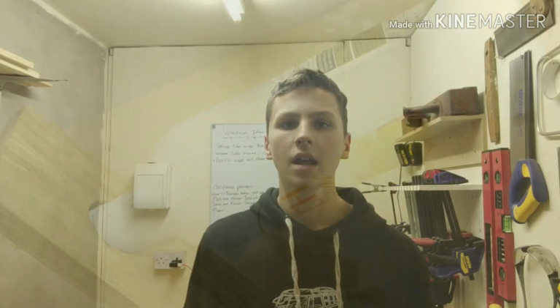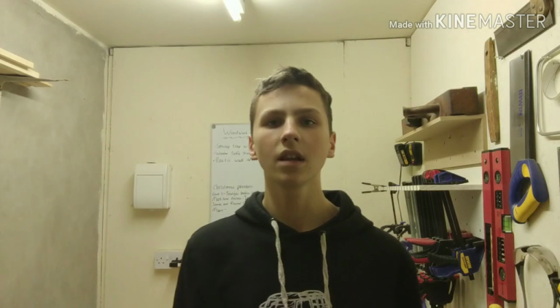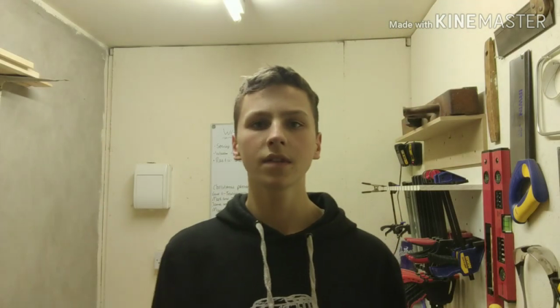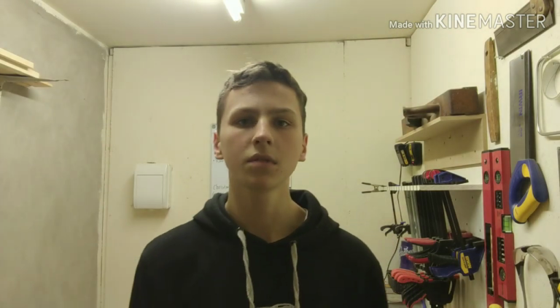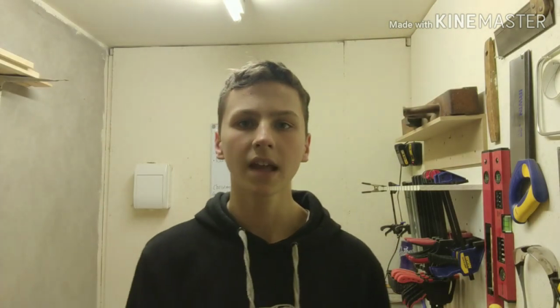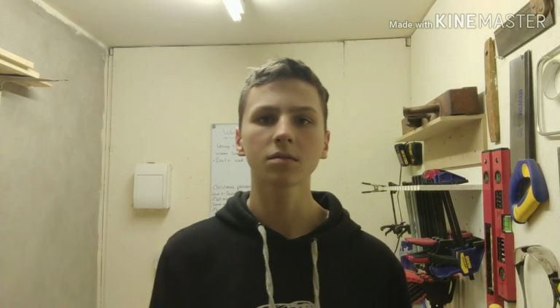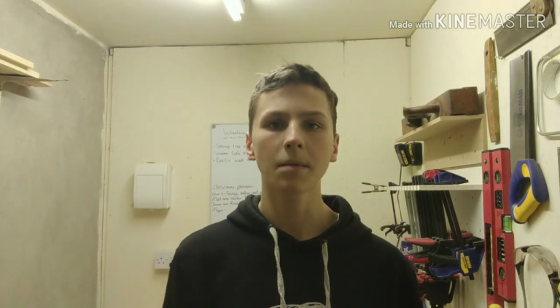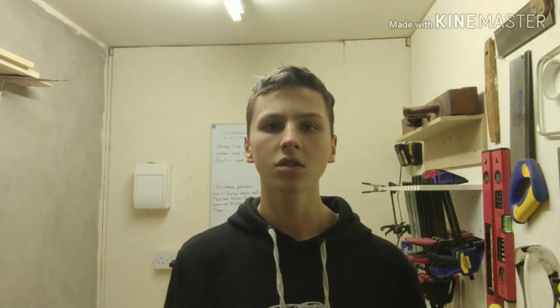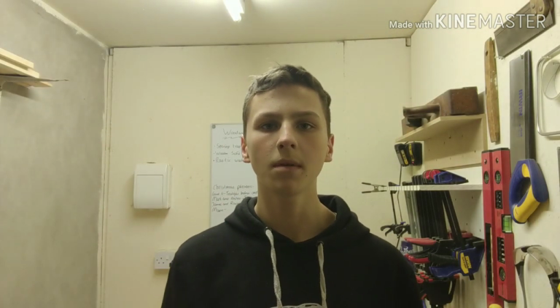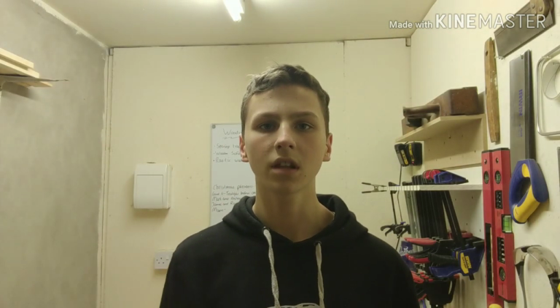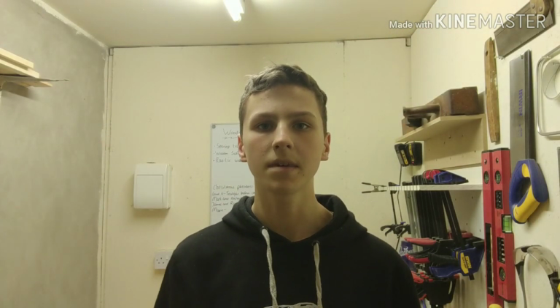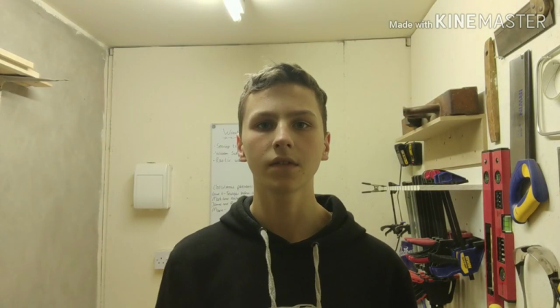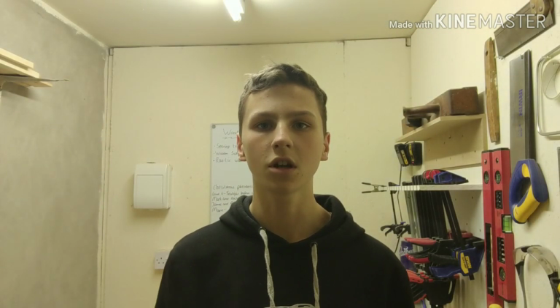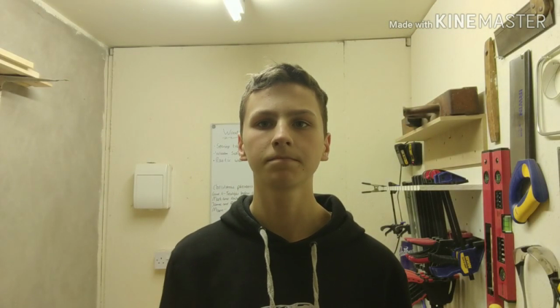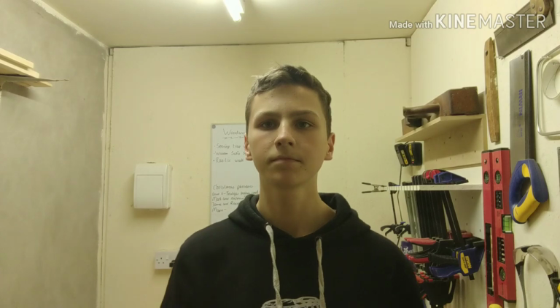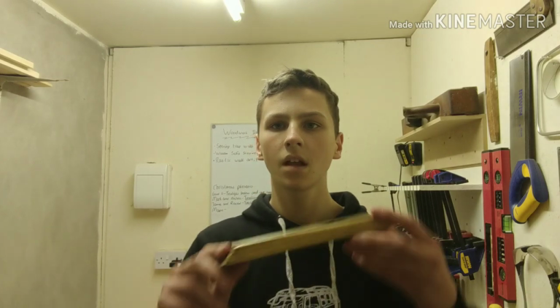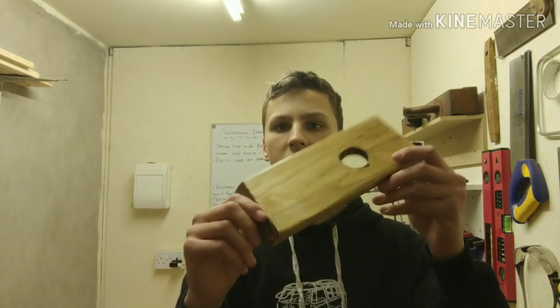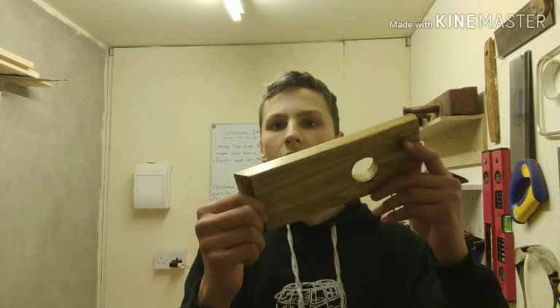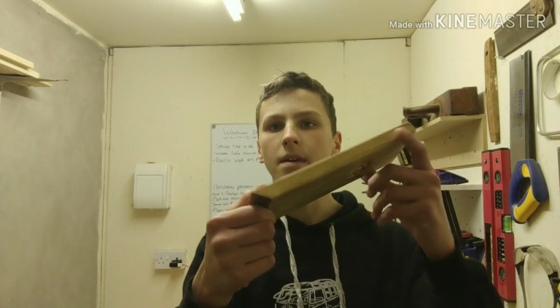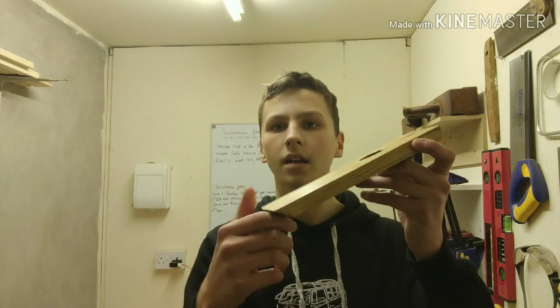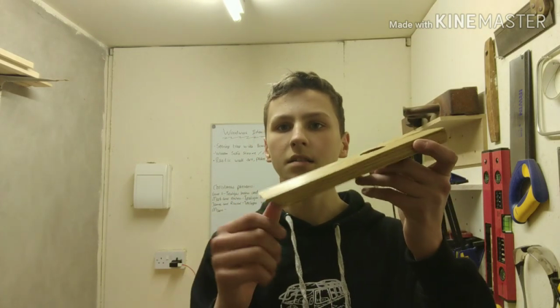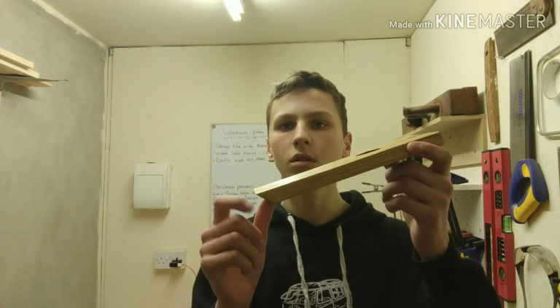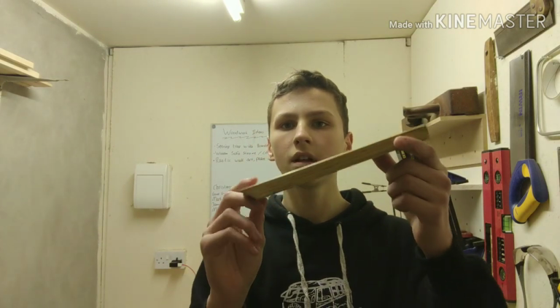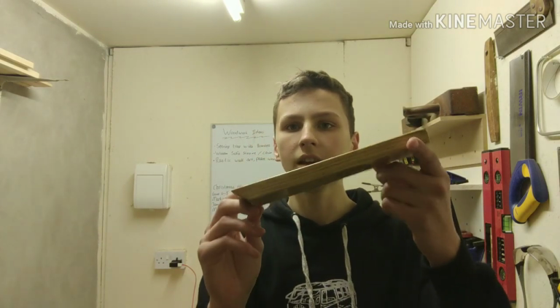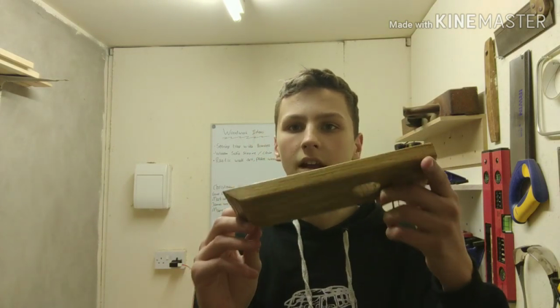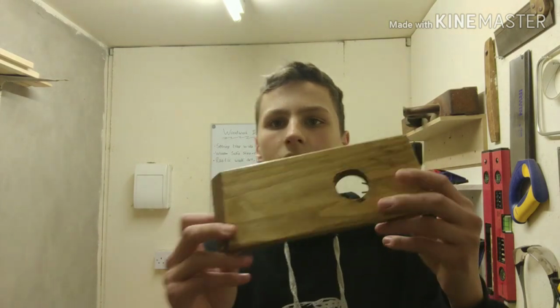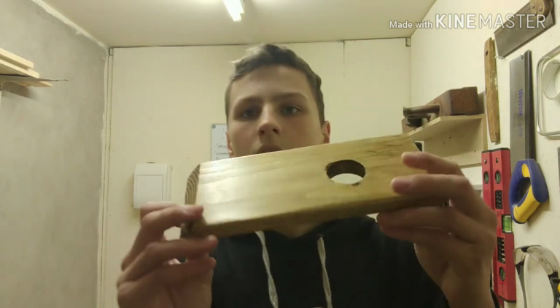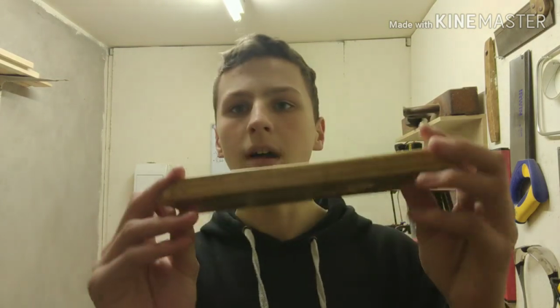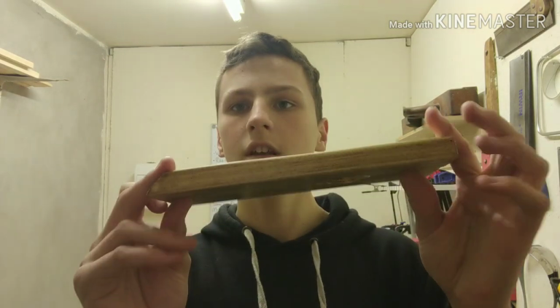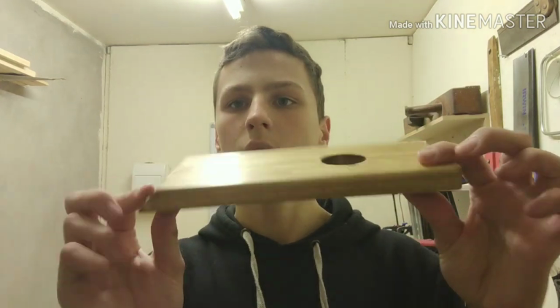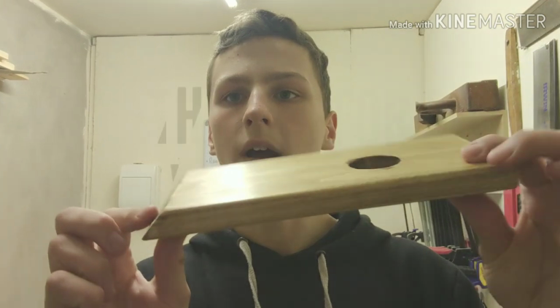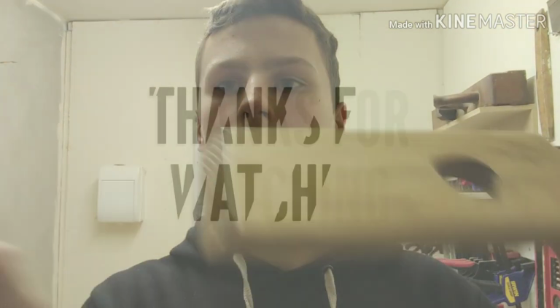If you like the video please like and subscribe, and also comment what you'd like me to make in the future. This has been how to make a simple, easy magic wine holder.